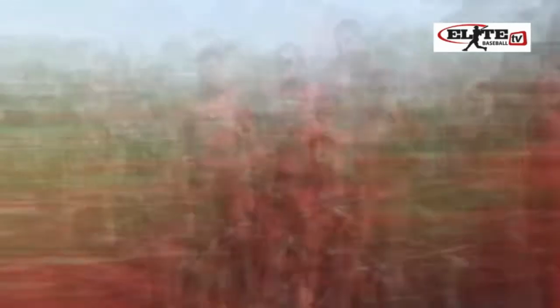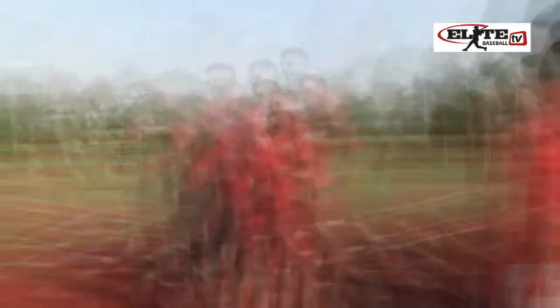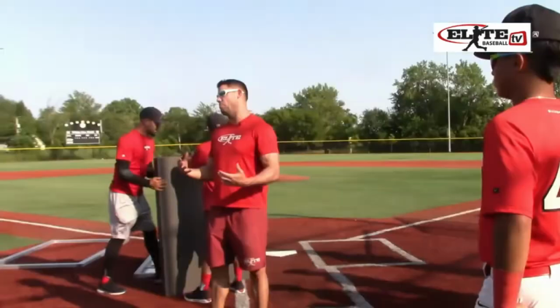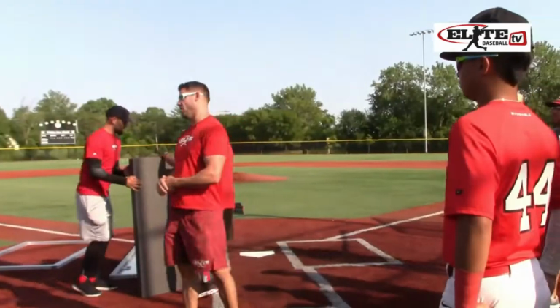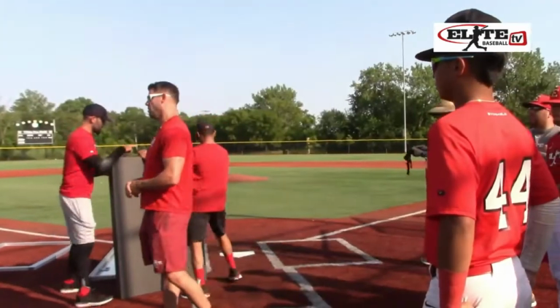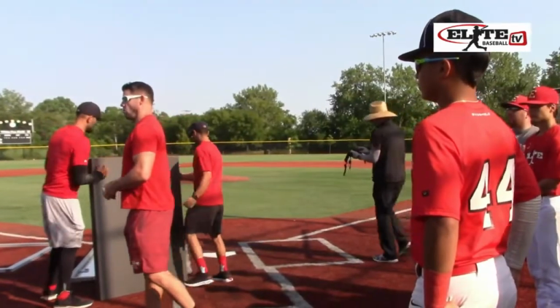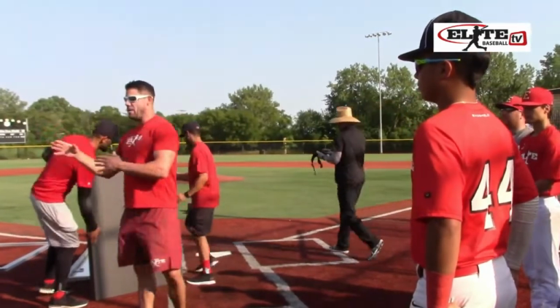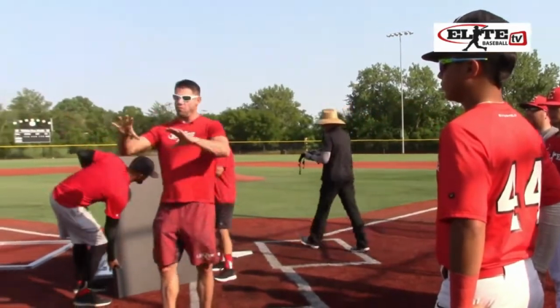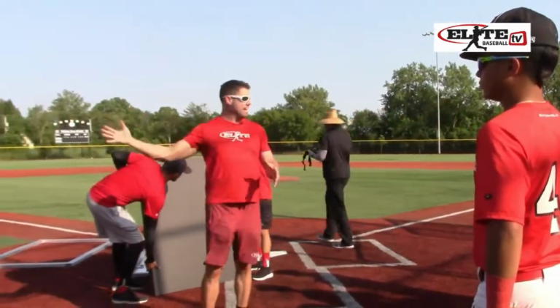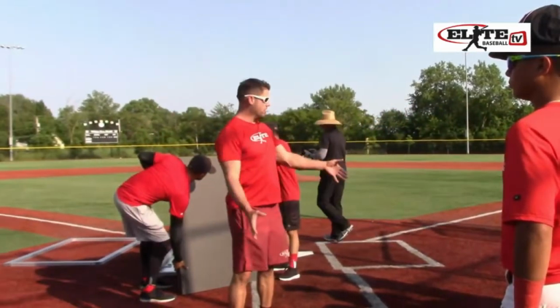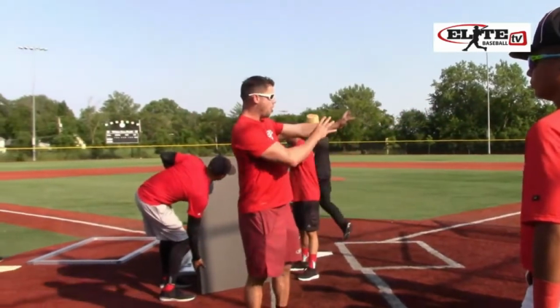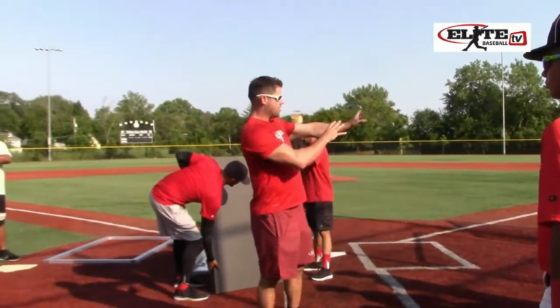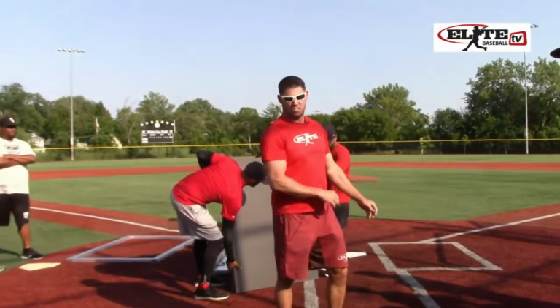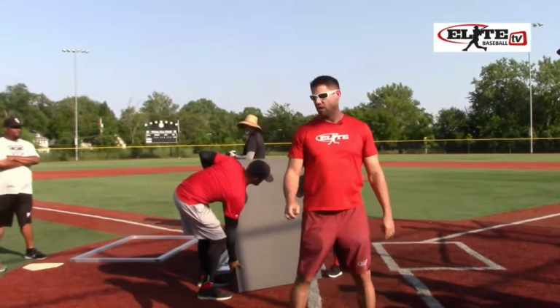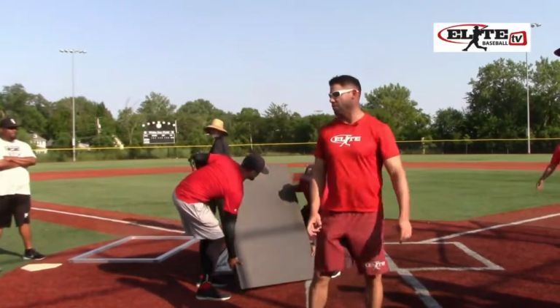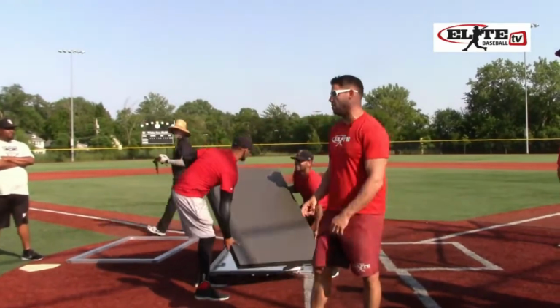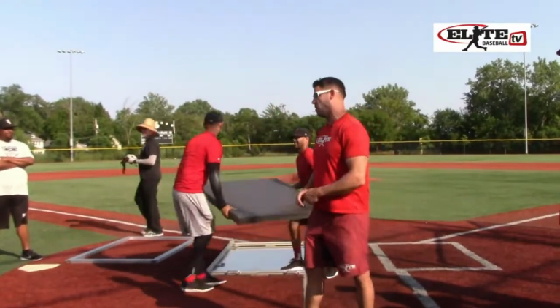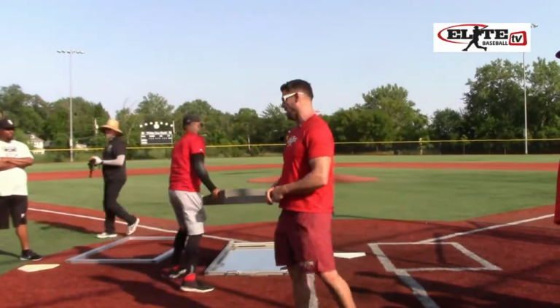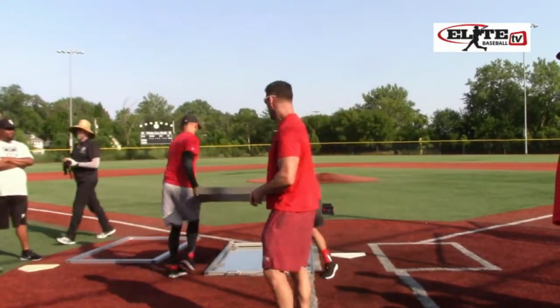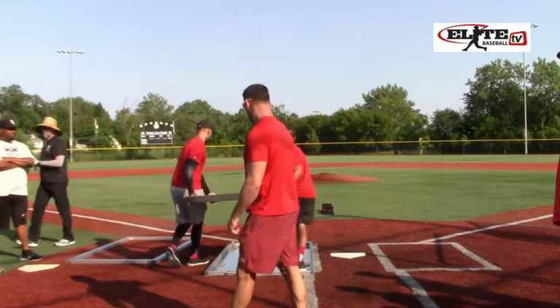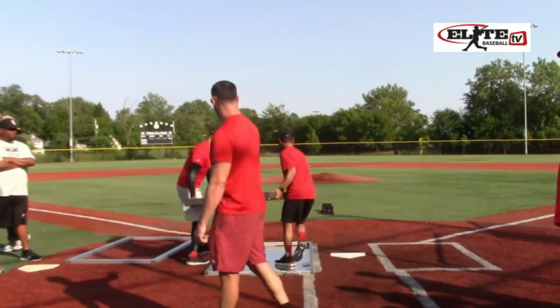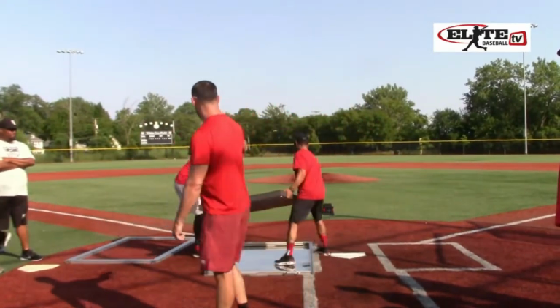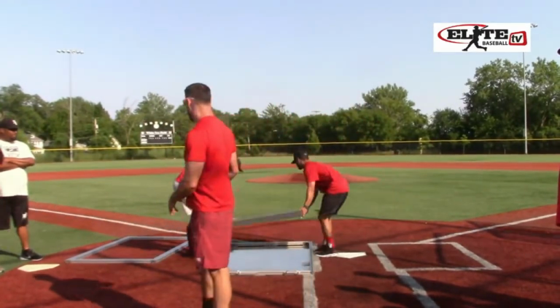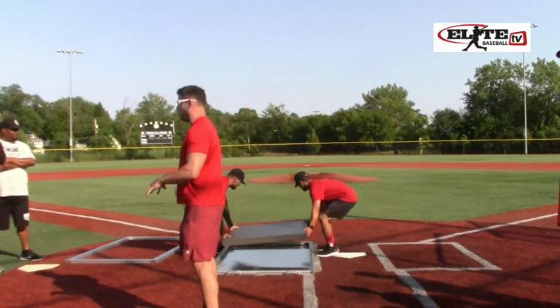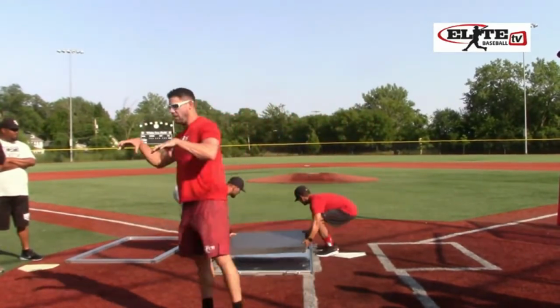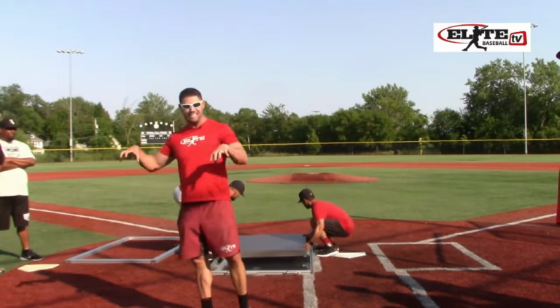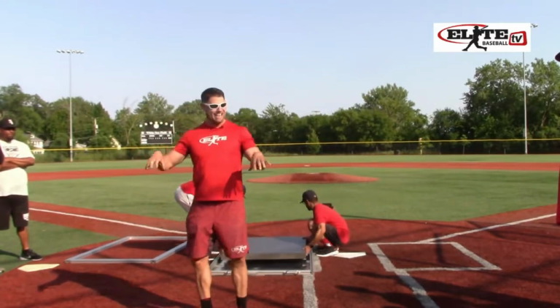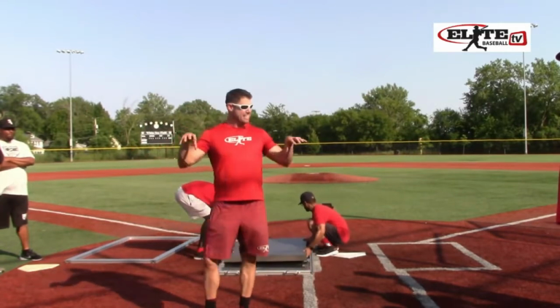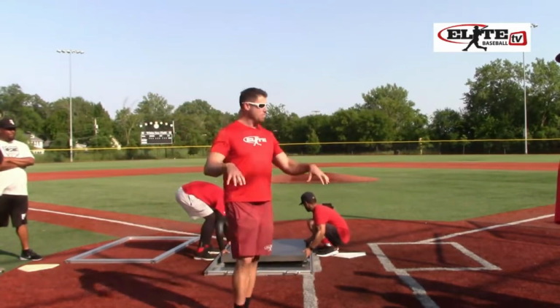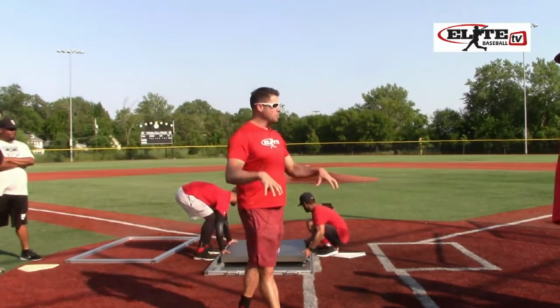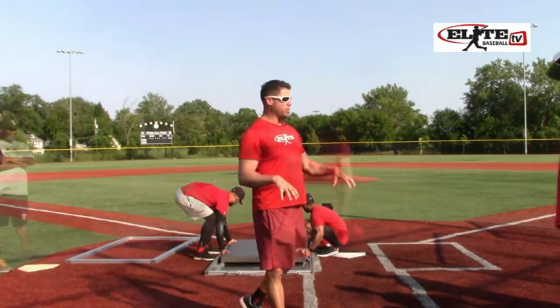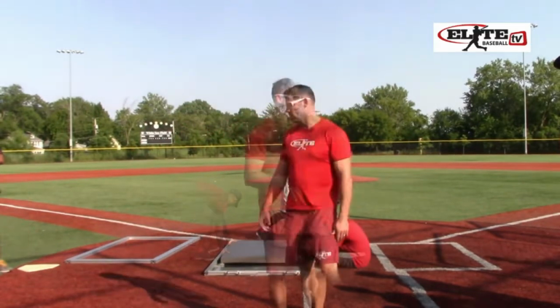Here is the data we are capturing on you. We have got all of you already input into all of these different systems over here. There are like 15 computers running over there. This is a force plate — it is going to capture your leg data in the batter's box when you are swinging.